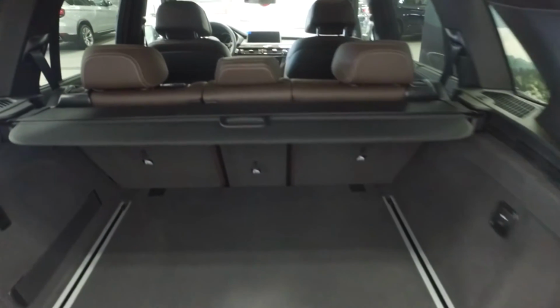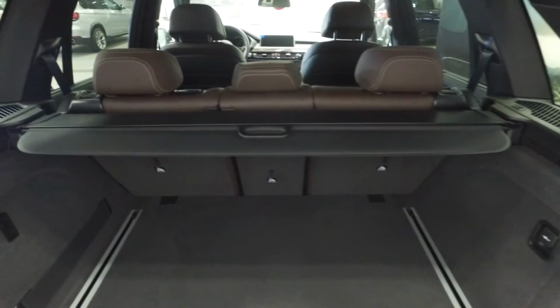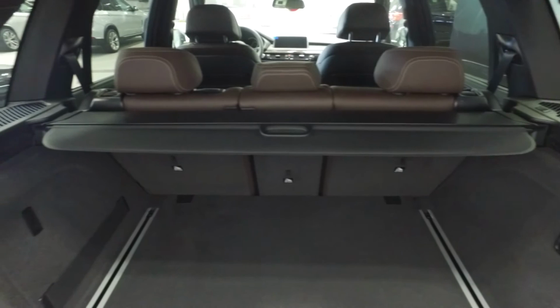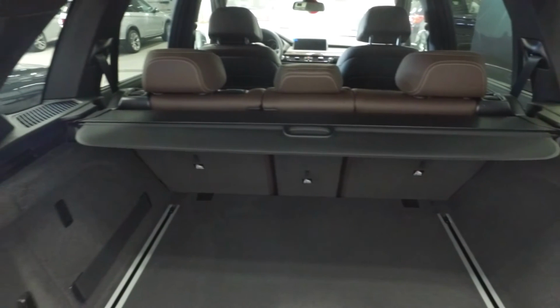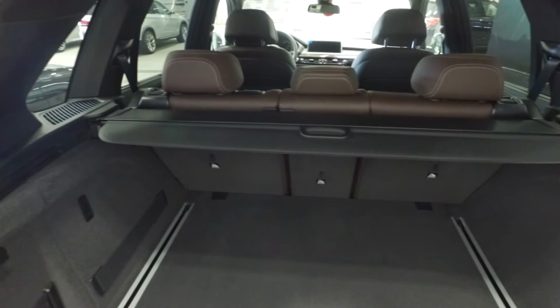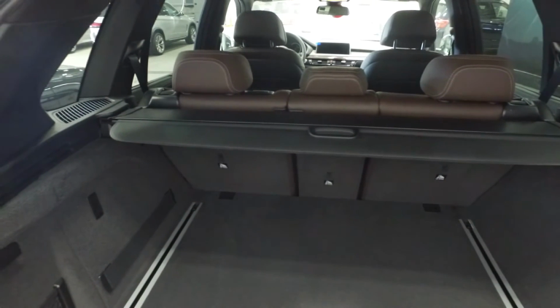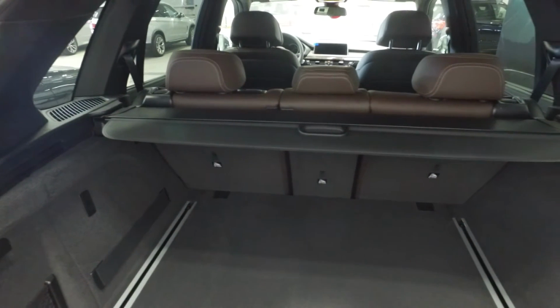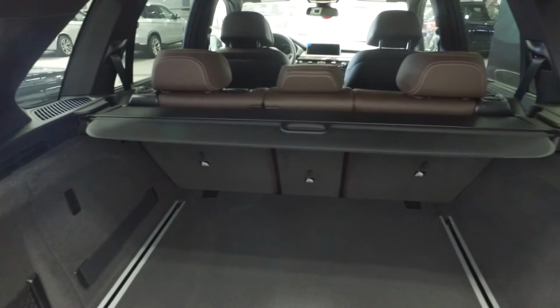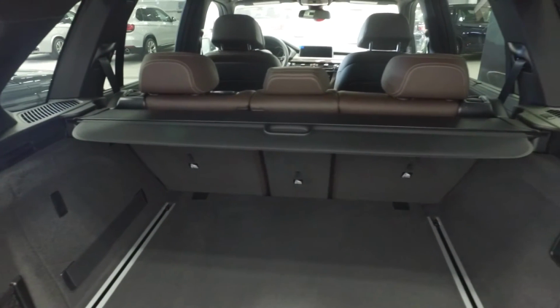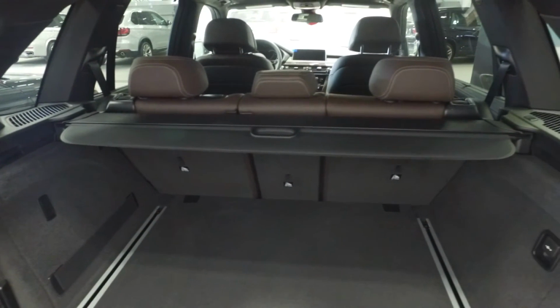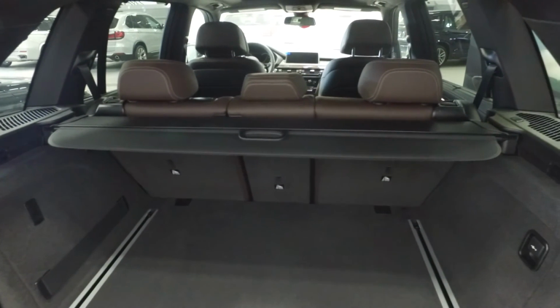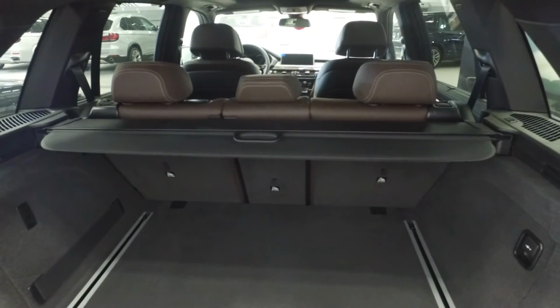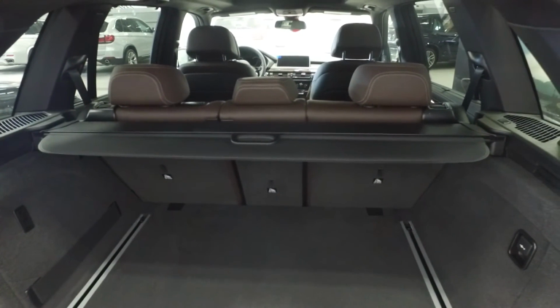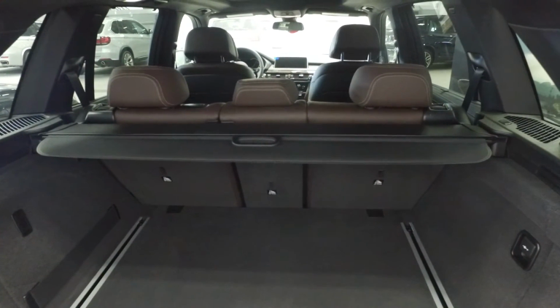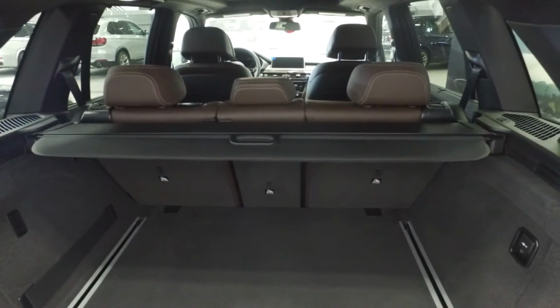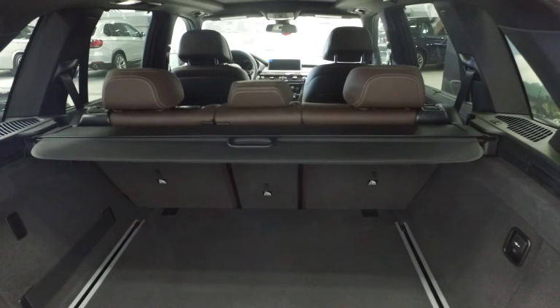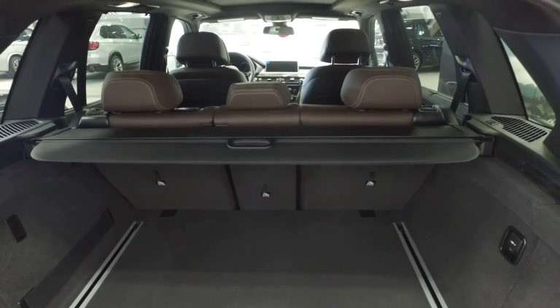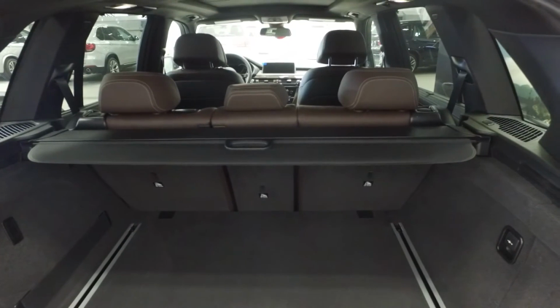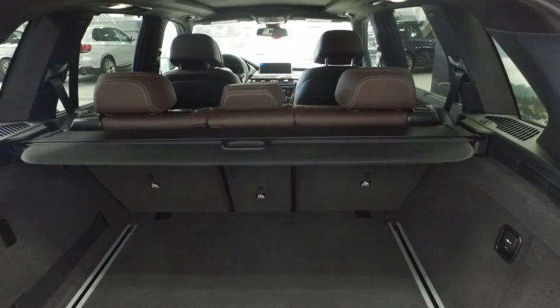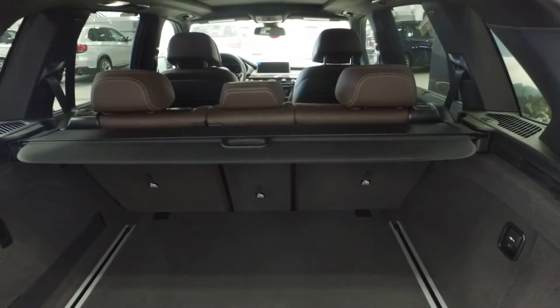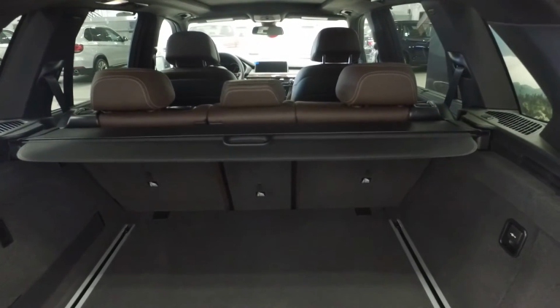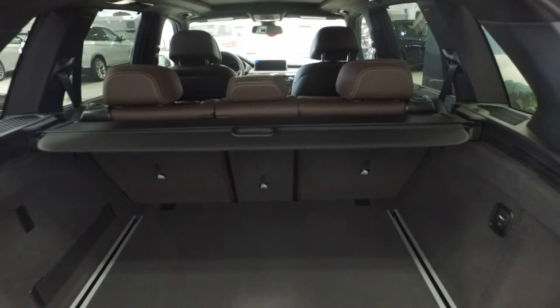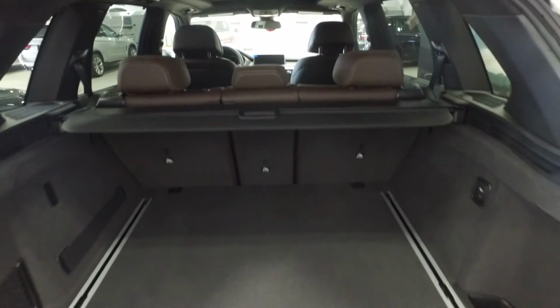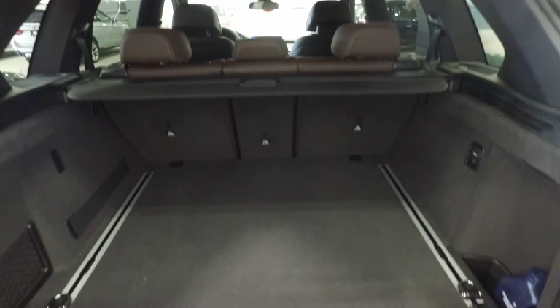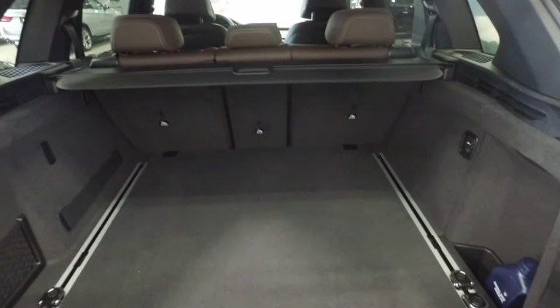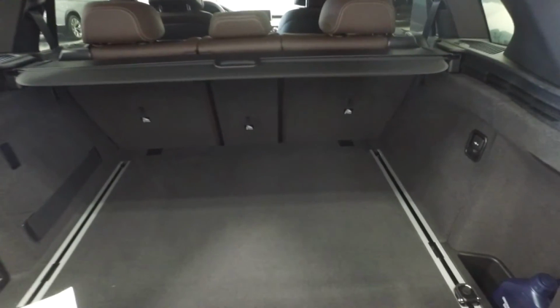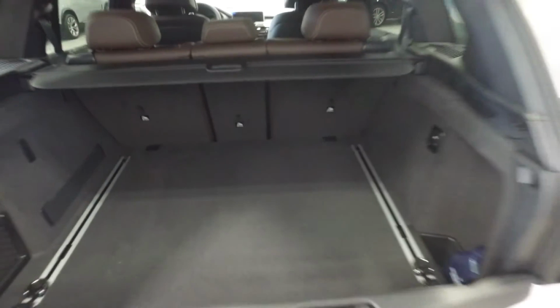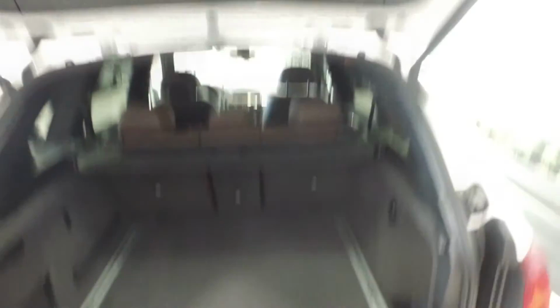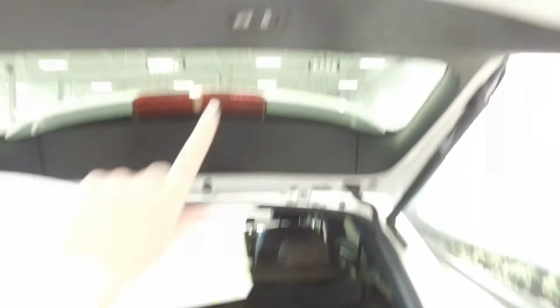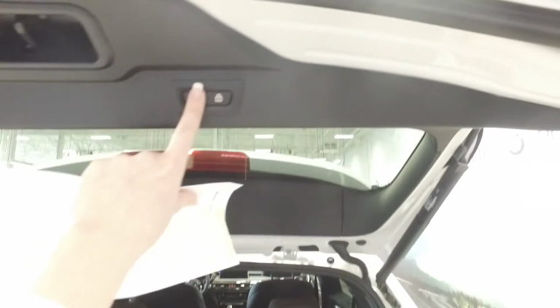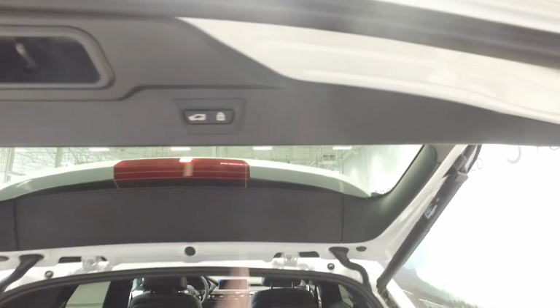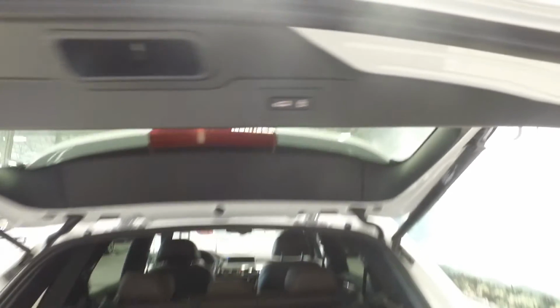The back will also showcase the 40-20-40 folding seat ratio and the seating wrapped in the Mocha Extended Nappa leather as mentioned. The trunk space is easily closed by the touch of a button.